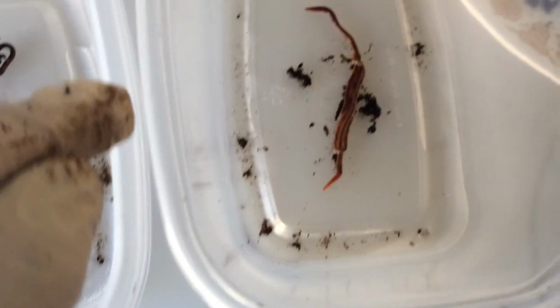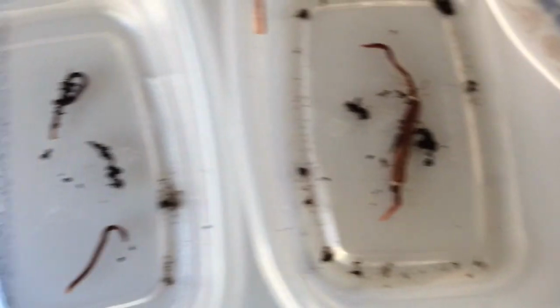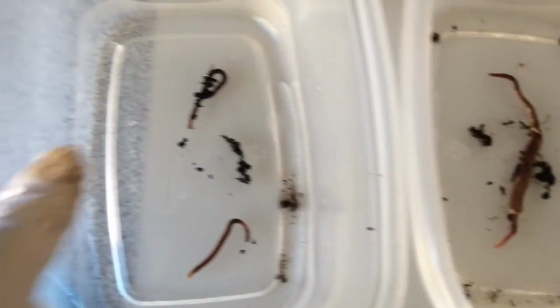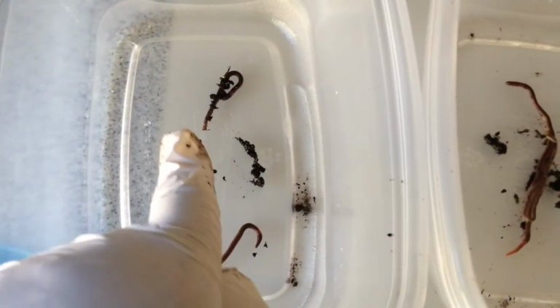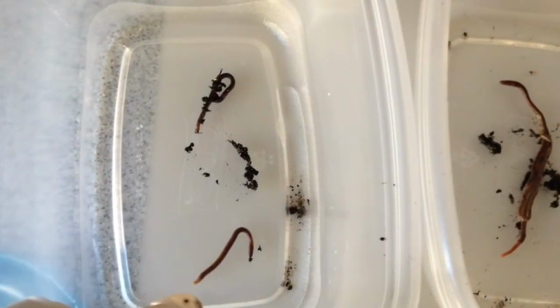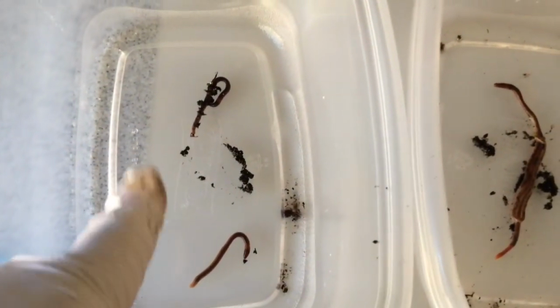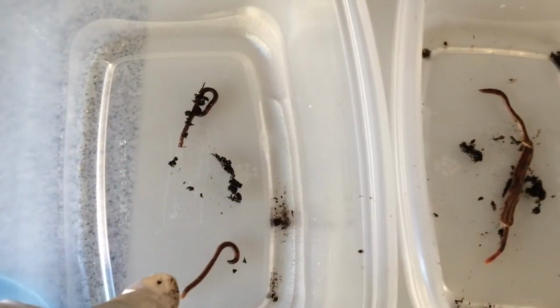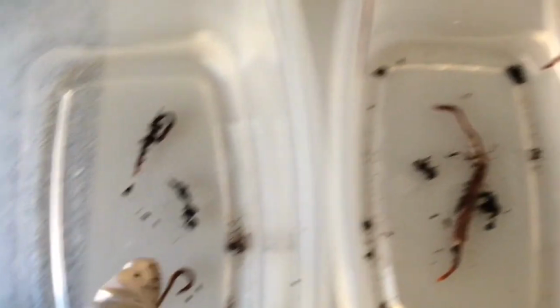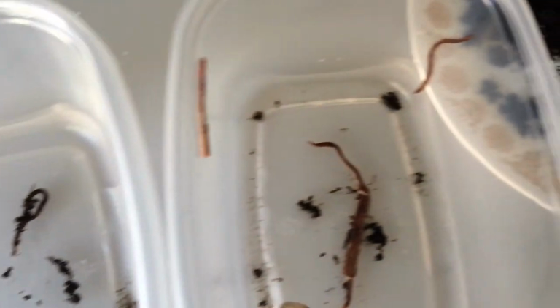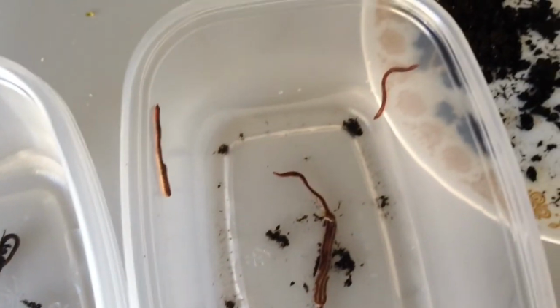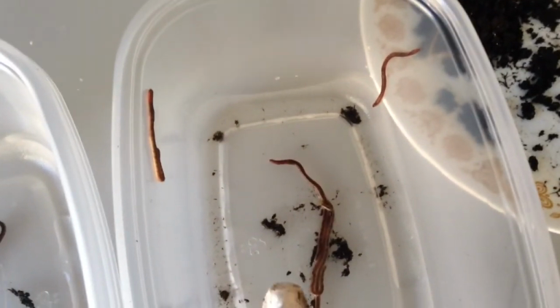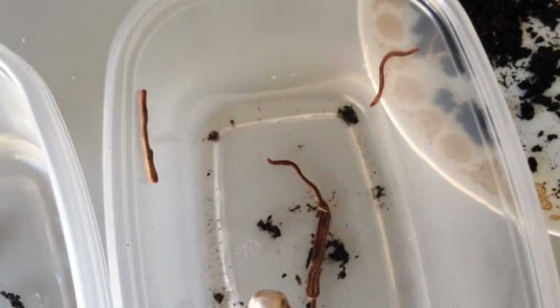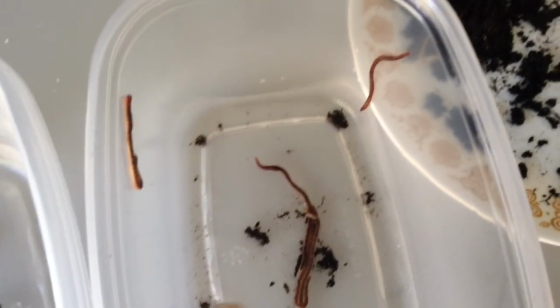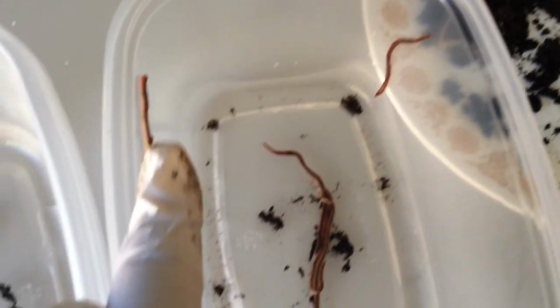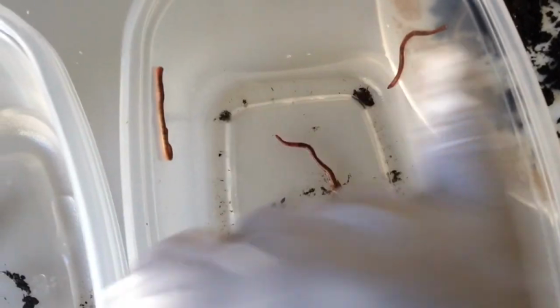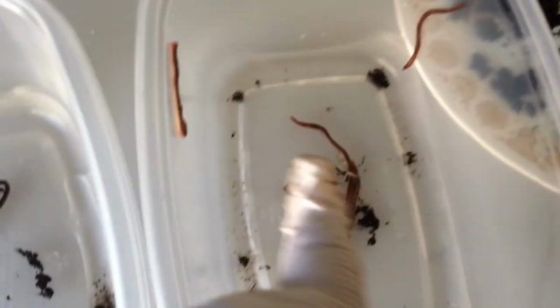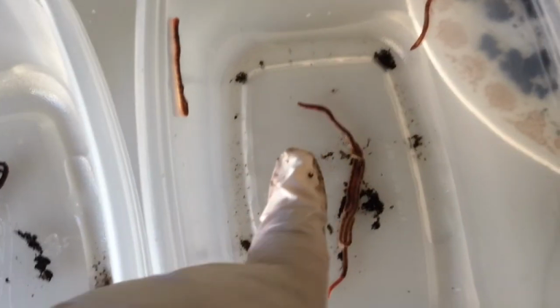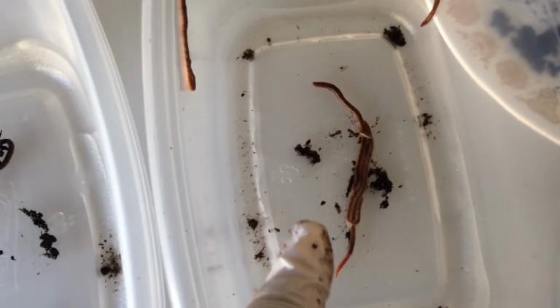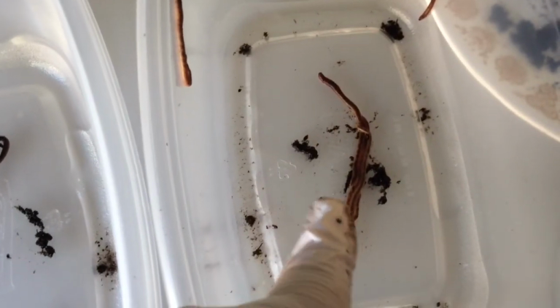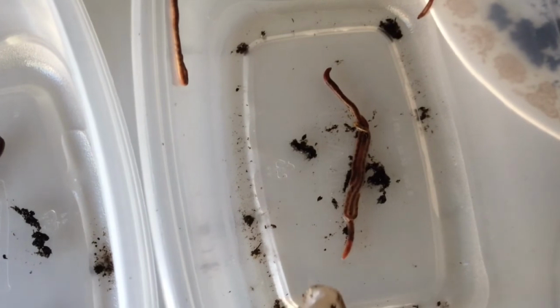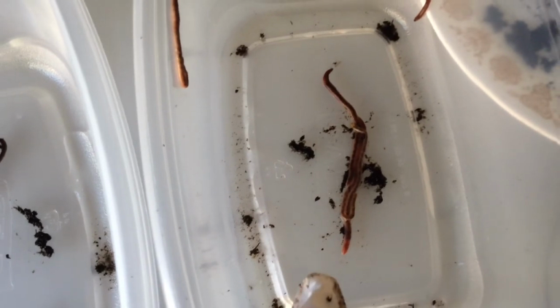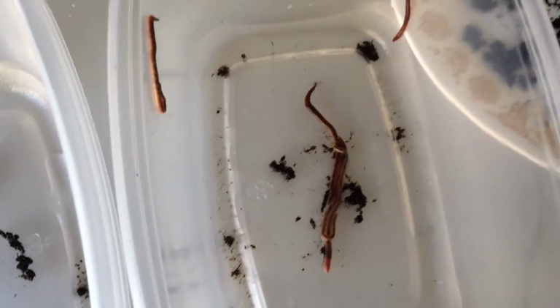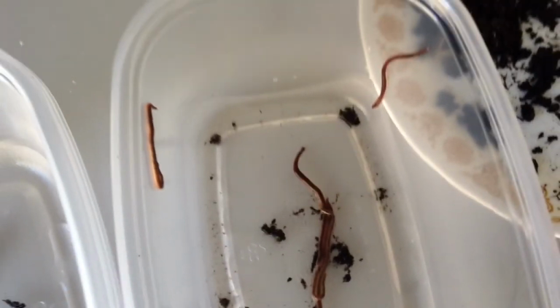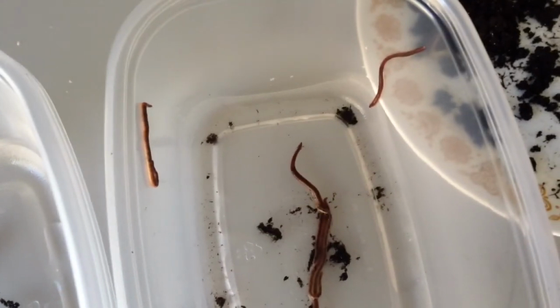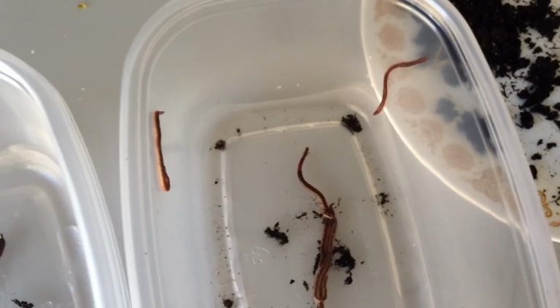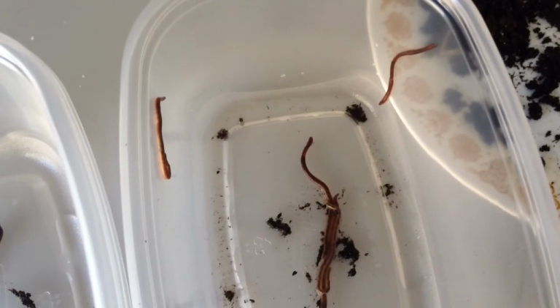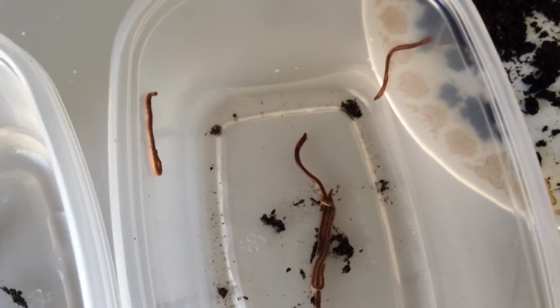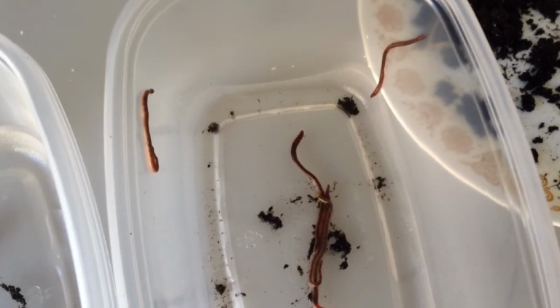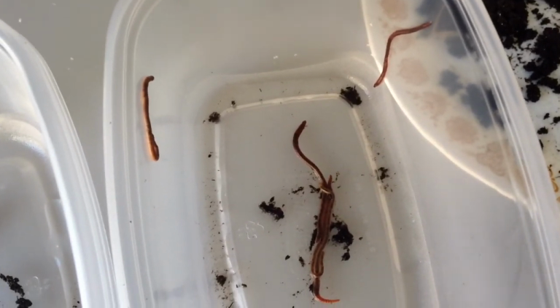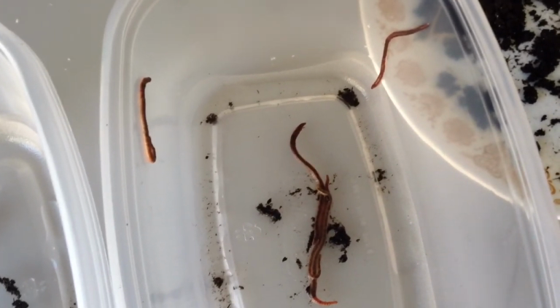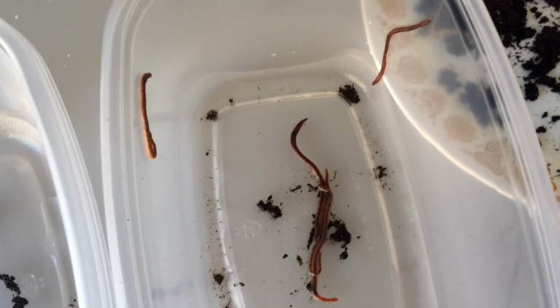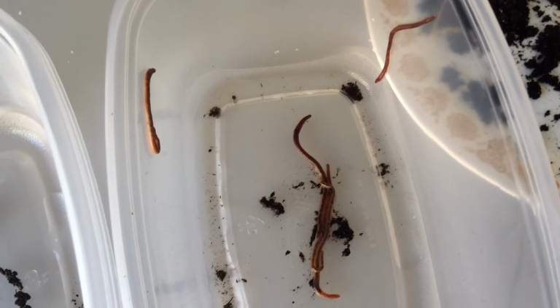So there were two of the blue worms and five of the other worms. I will do some further research and try to find out what these are. Nice striping all the way through.